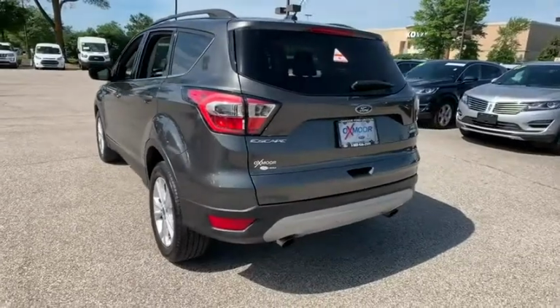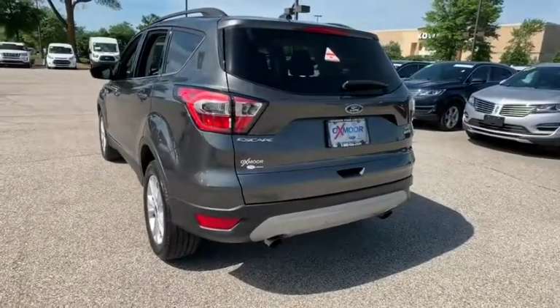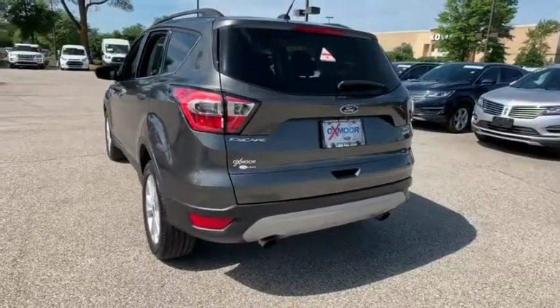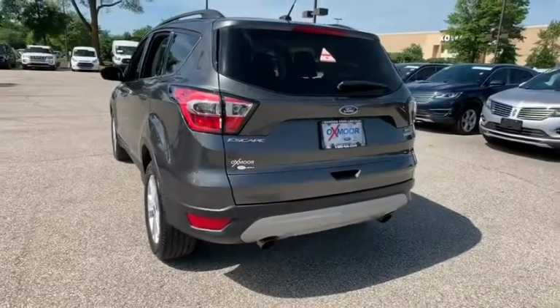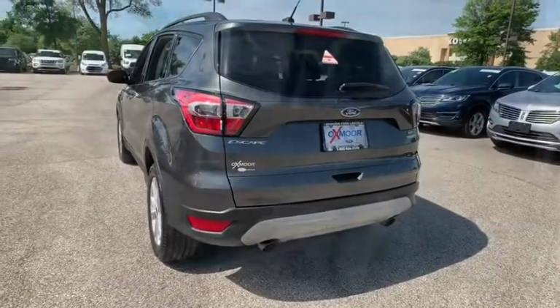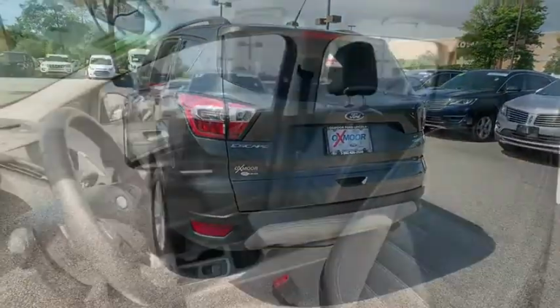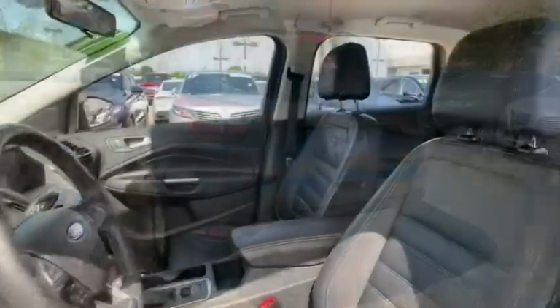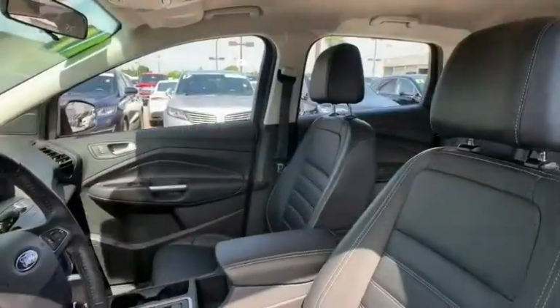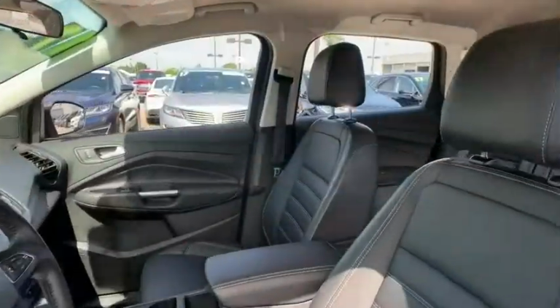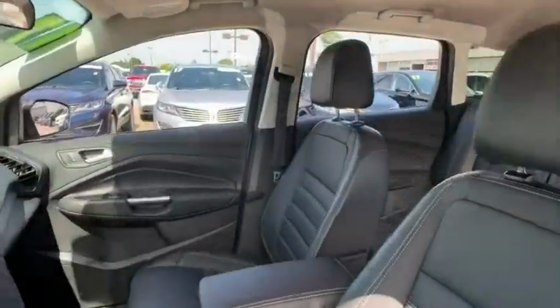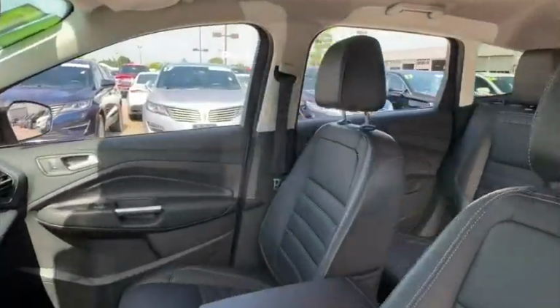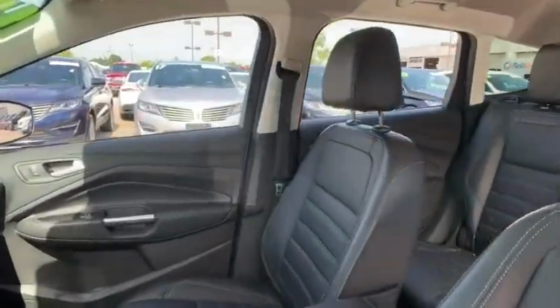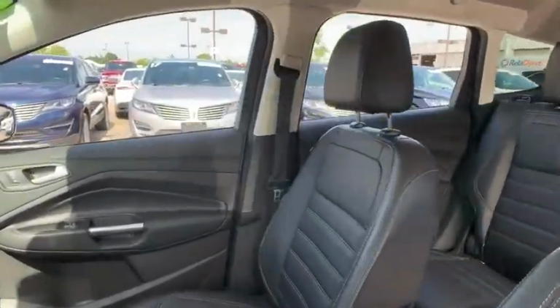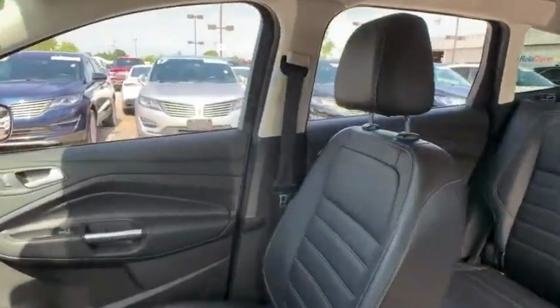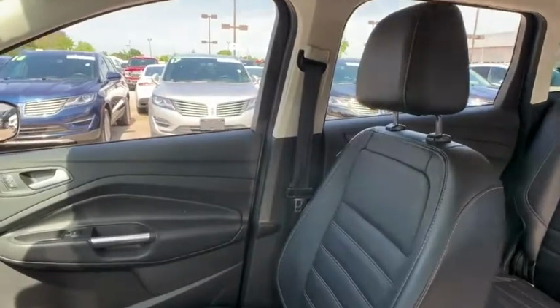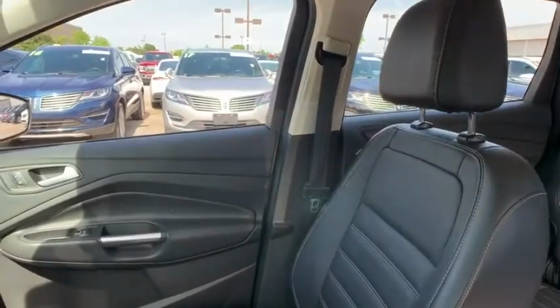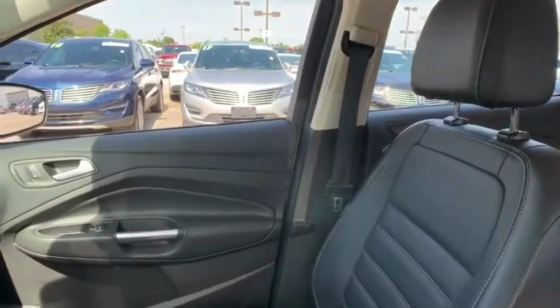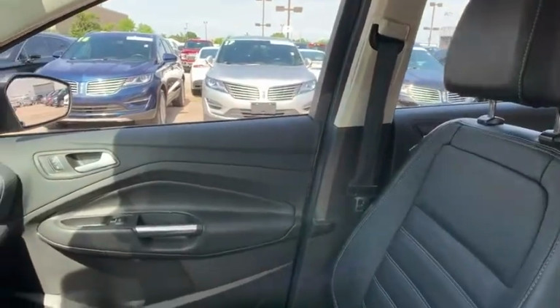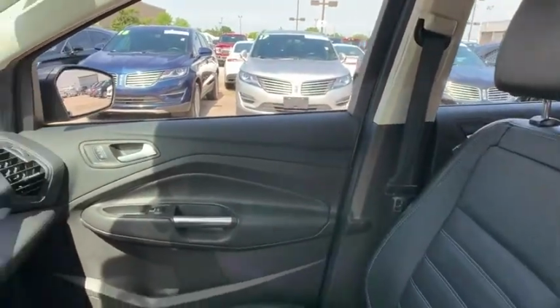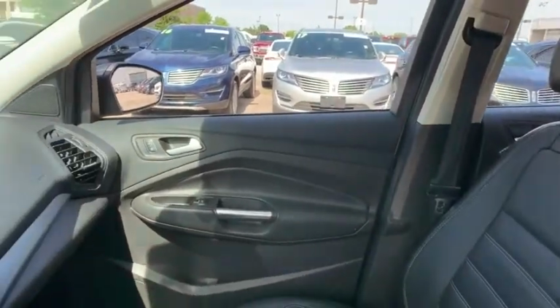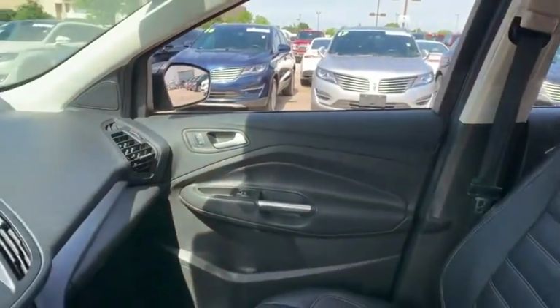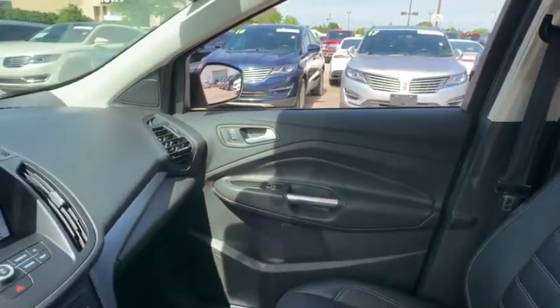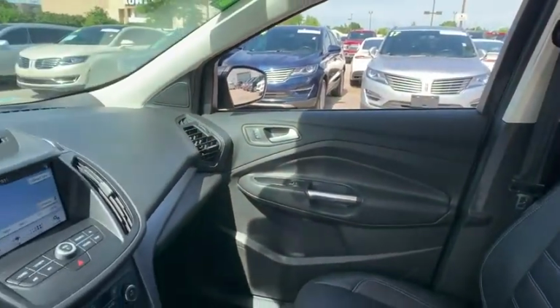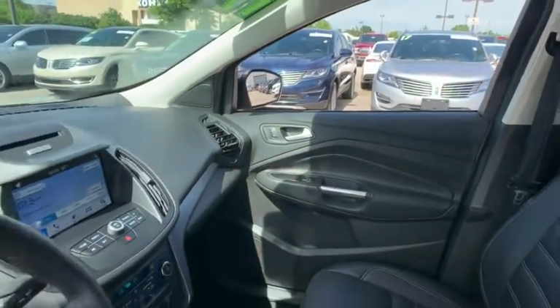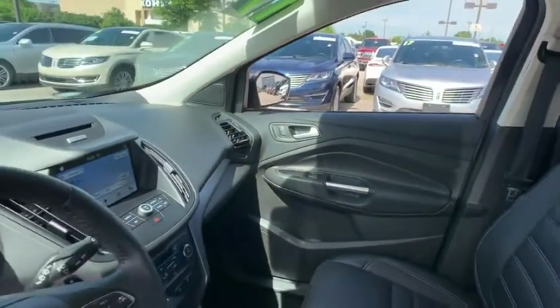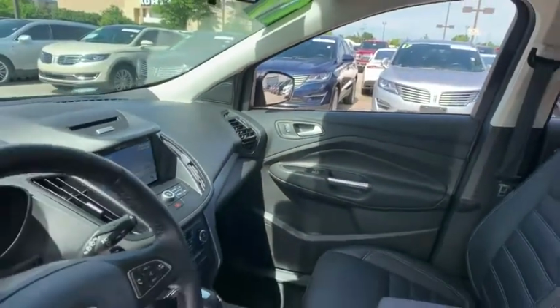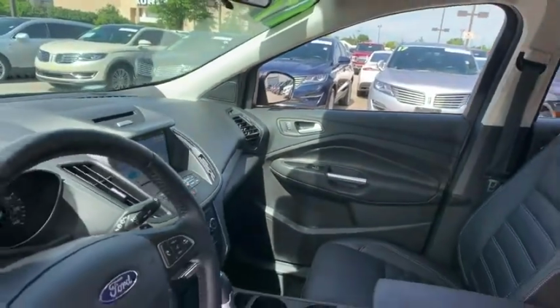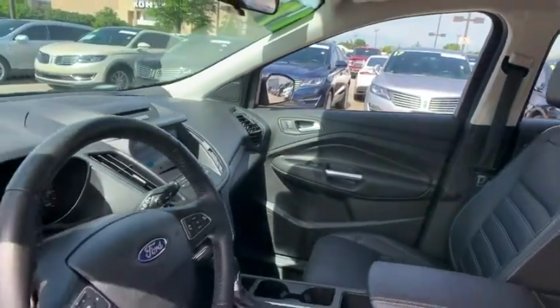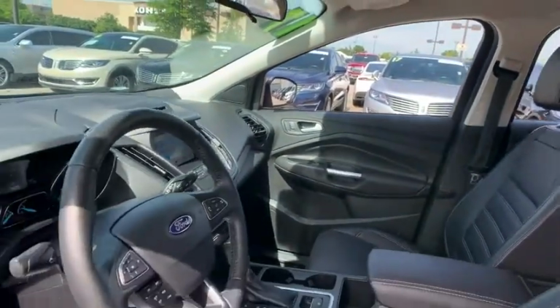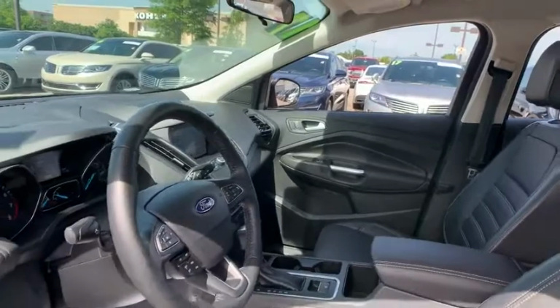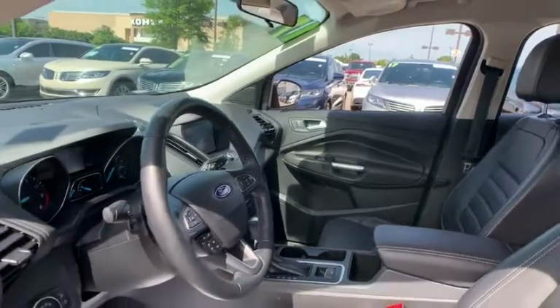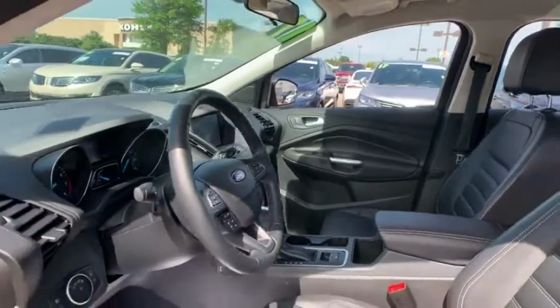Here are some of this vehicle's great options: navigation system, heated seats, backup camera, power liftgate, traction control, Bluetooth, dual airbags, and leather-wrapped steering wheel.